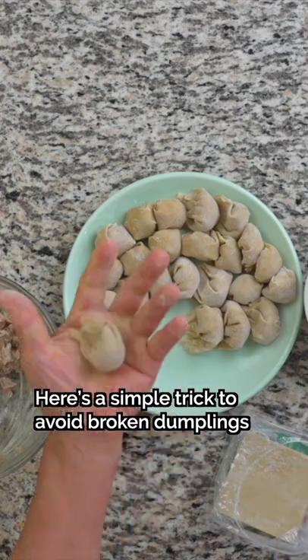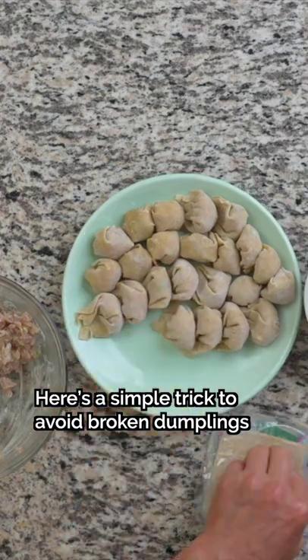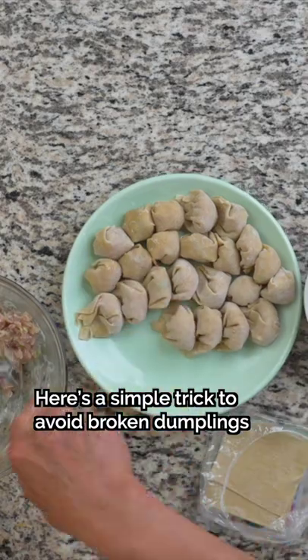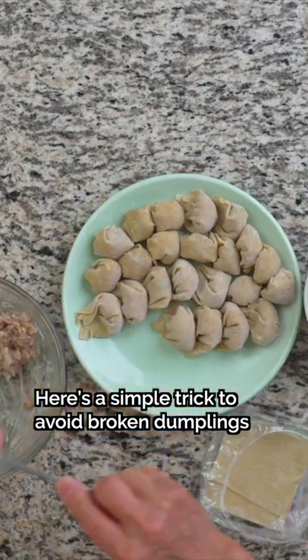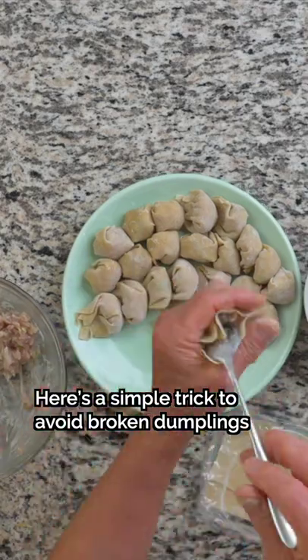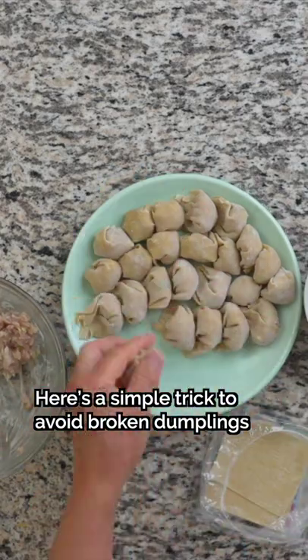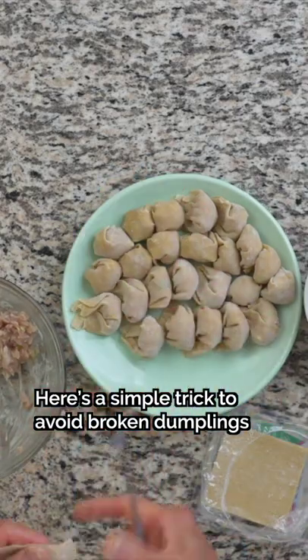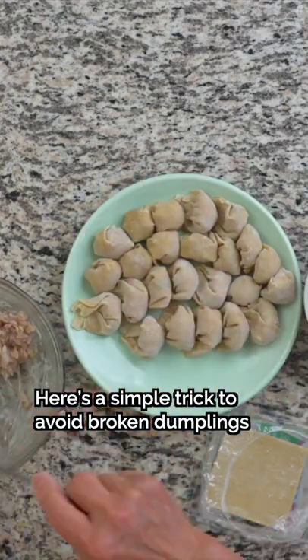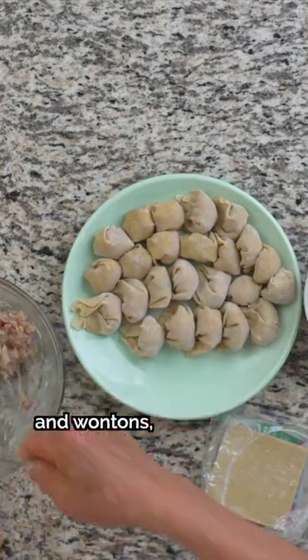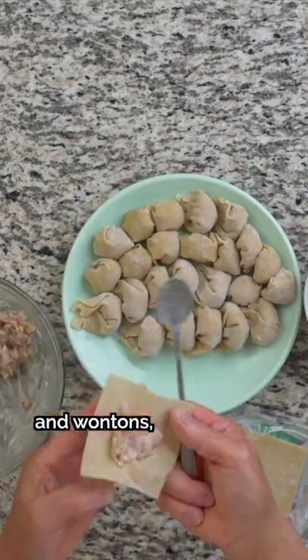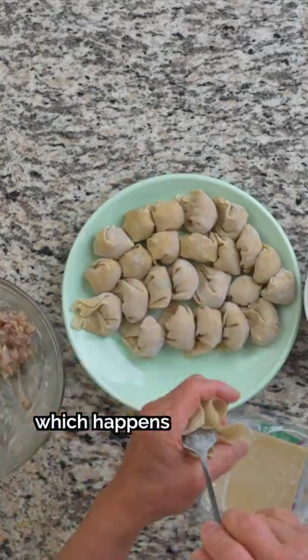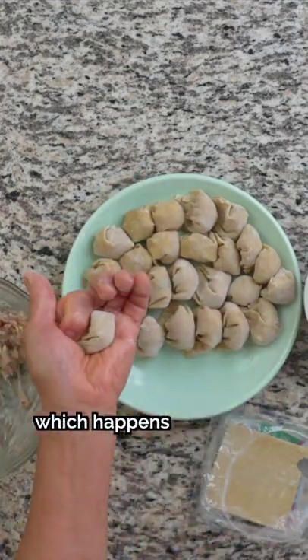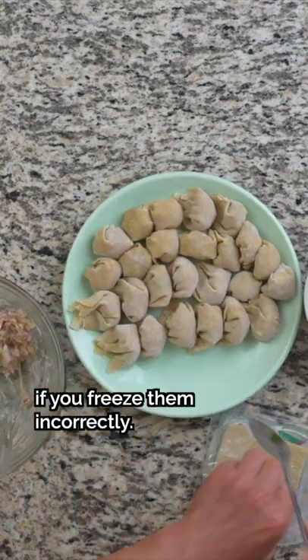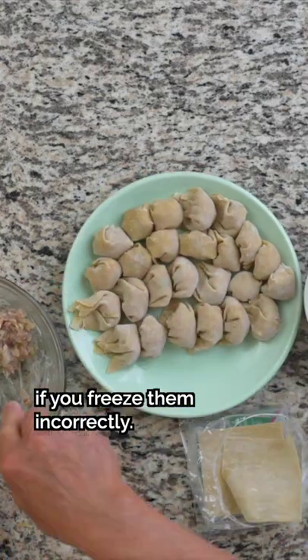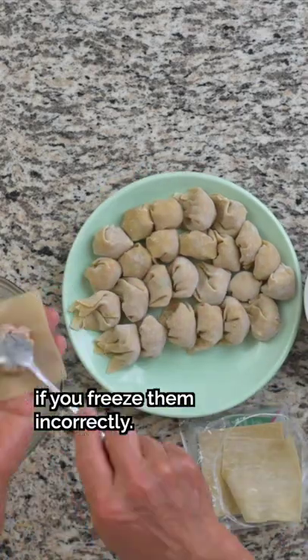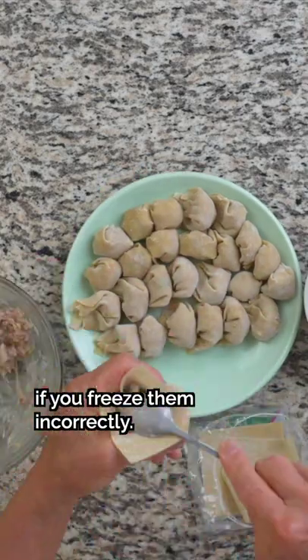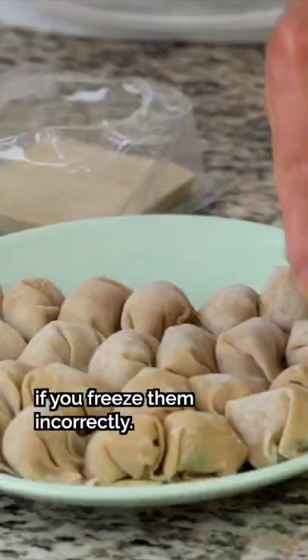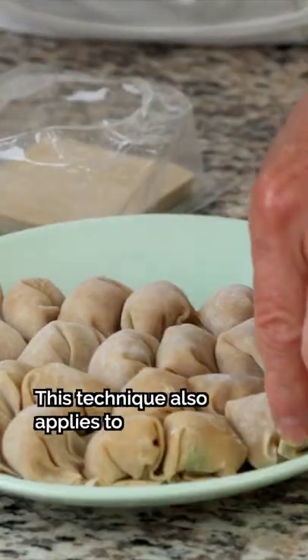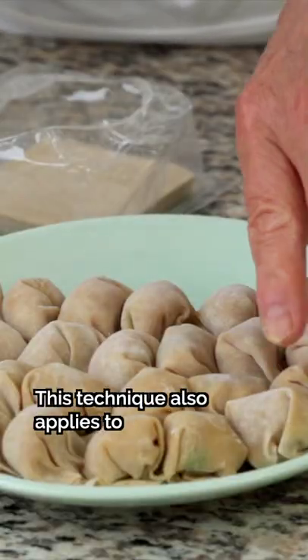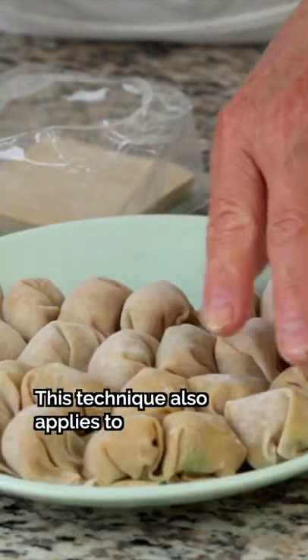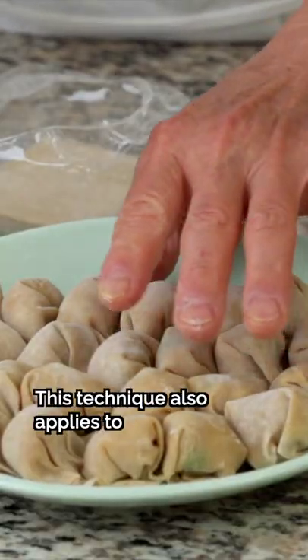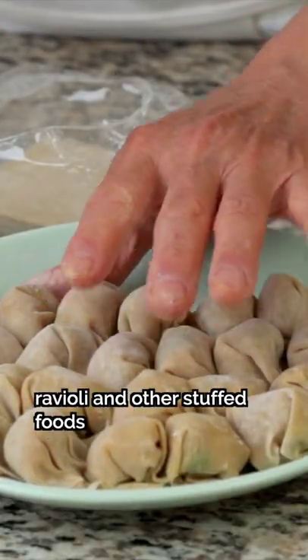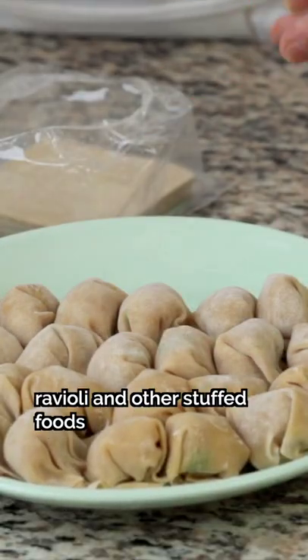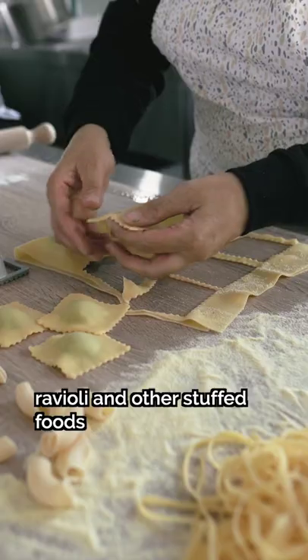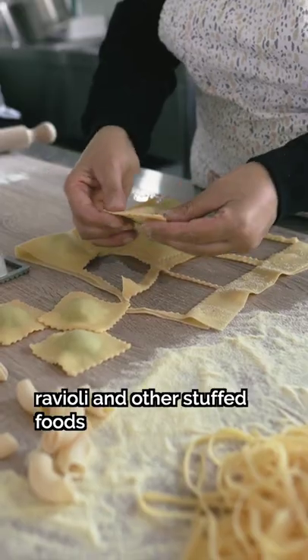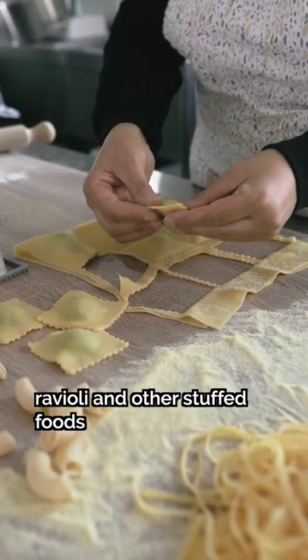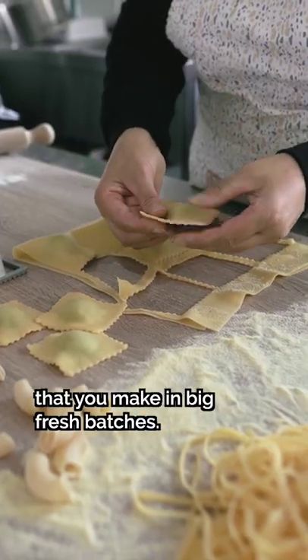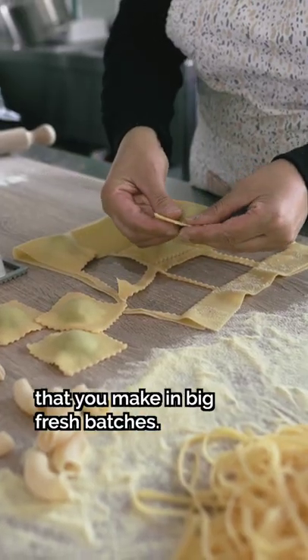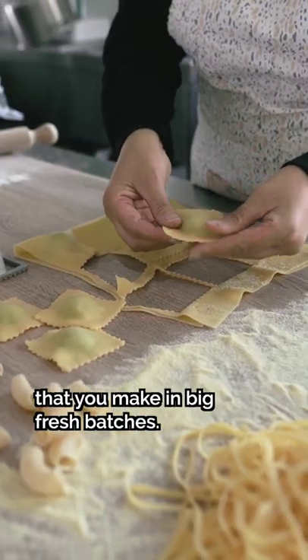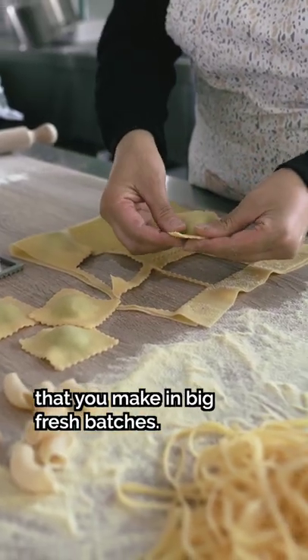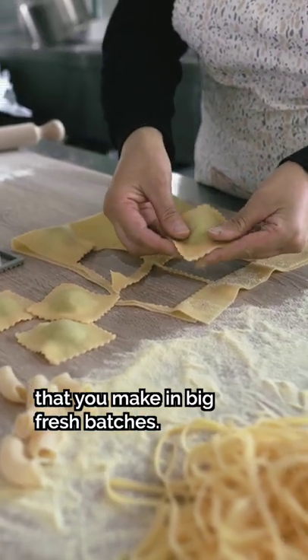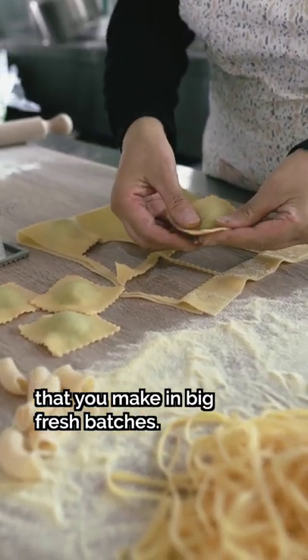Here's a simple trick to avoid broken dumplings in wontons, which happens if you freeze them incorrectly. This technique also applies to ravioli and other stuffed foods that you make in big, fresh batches.